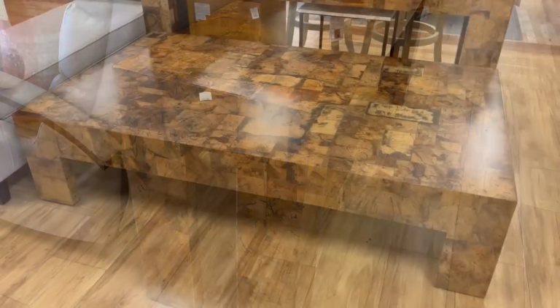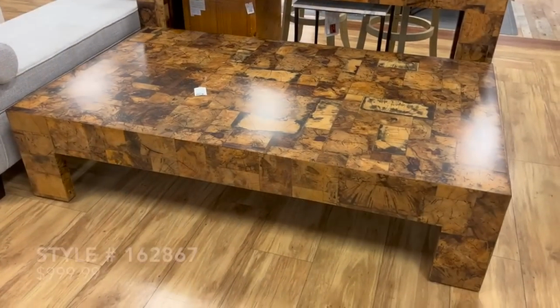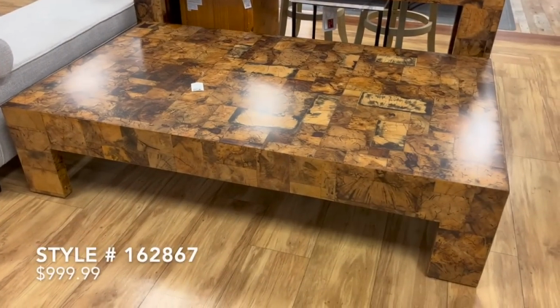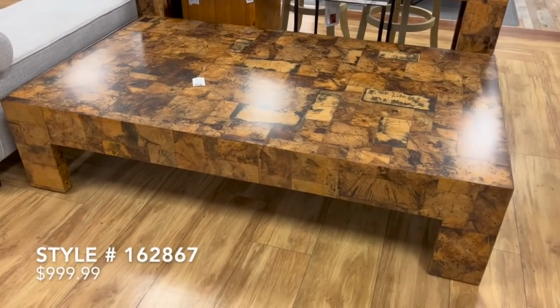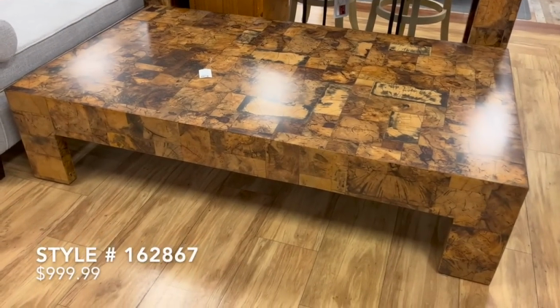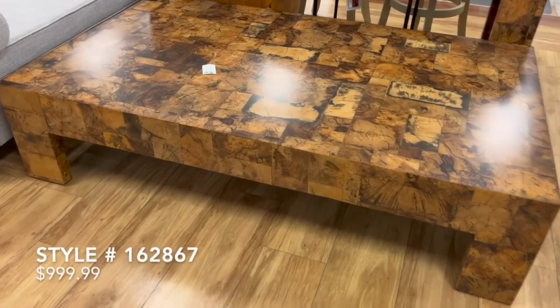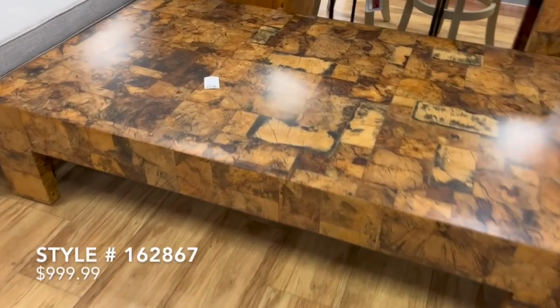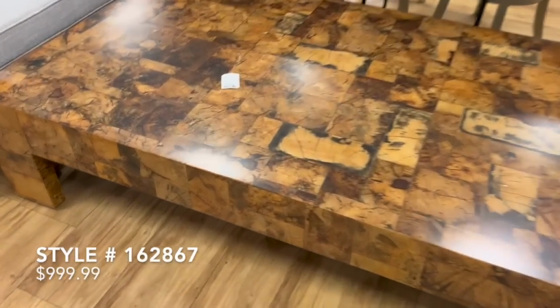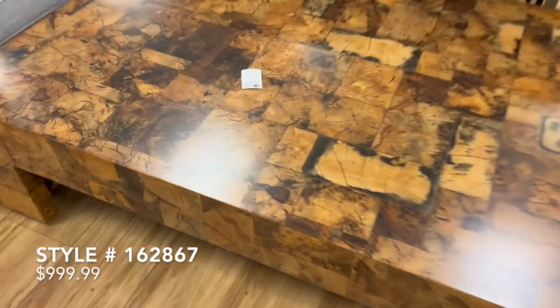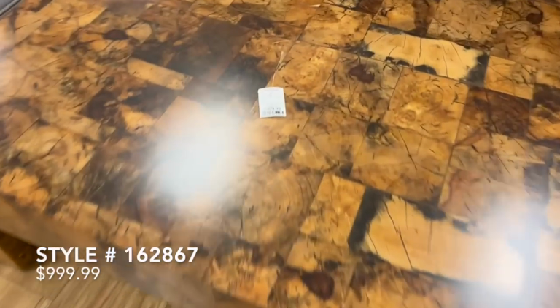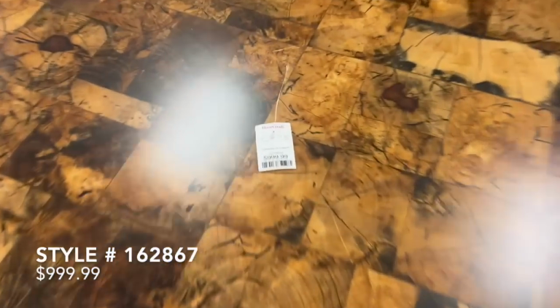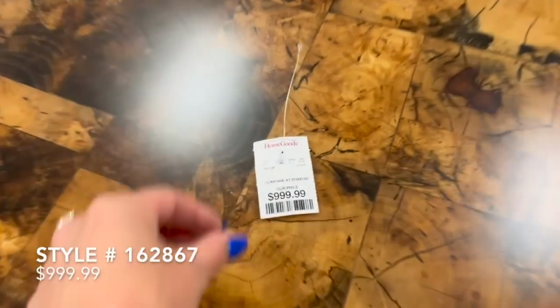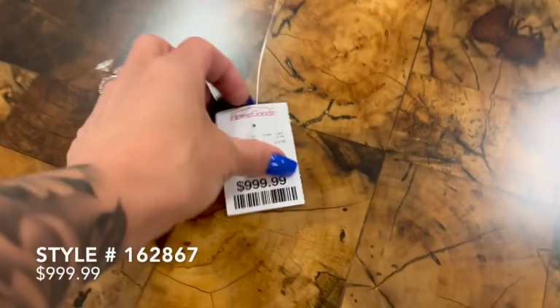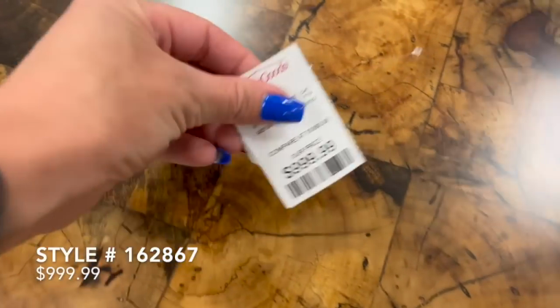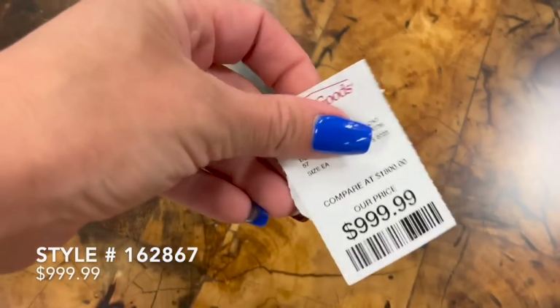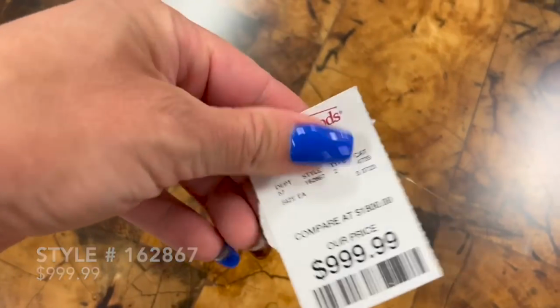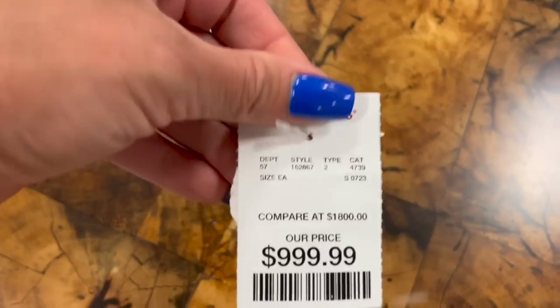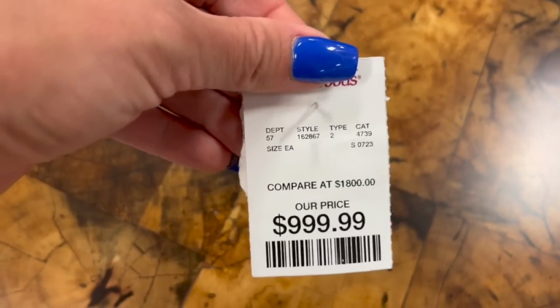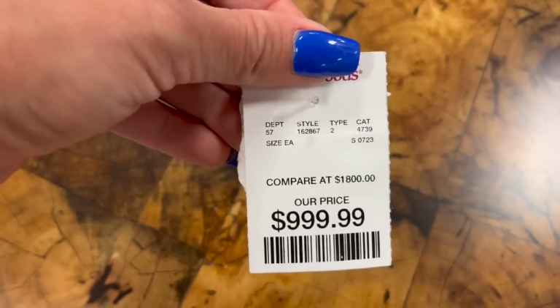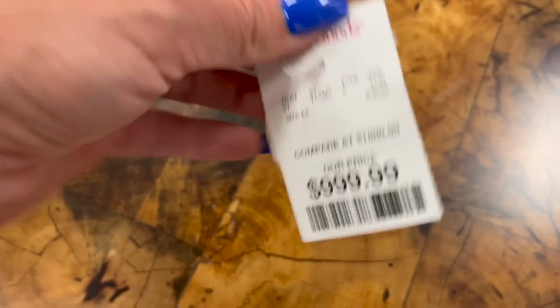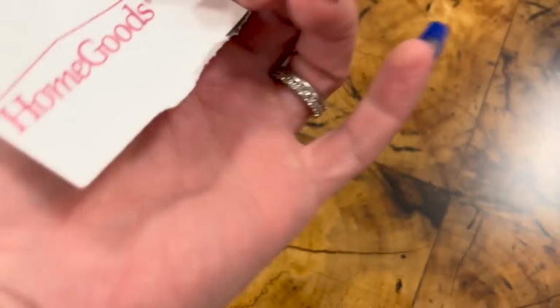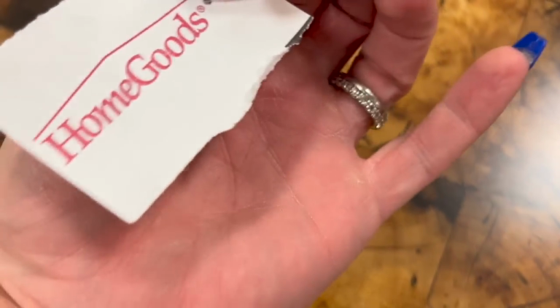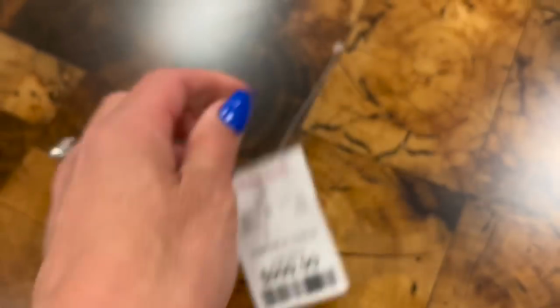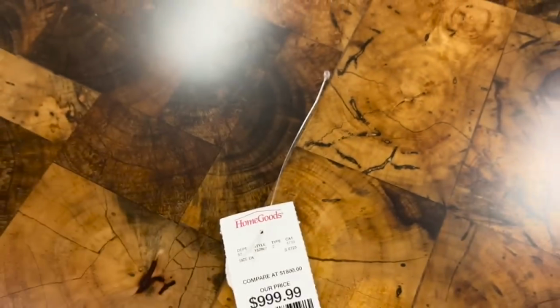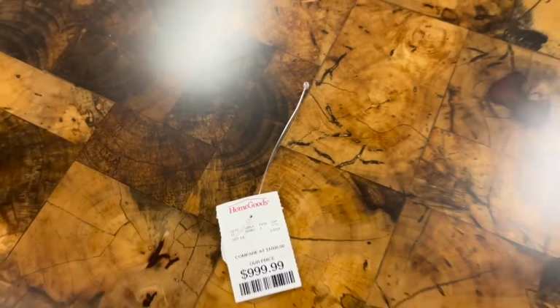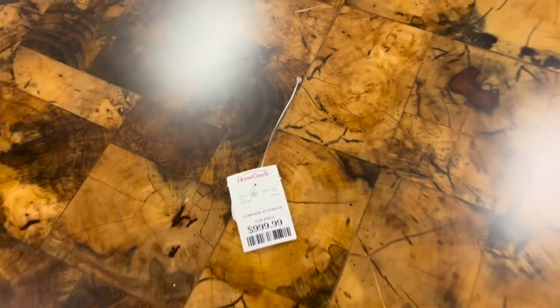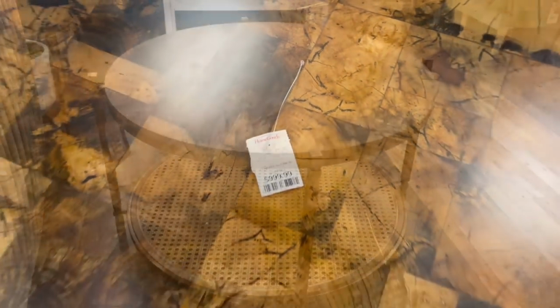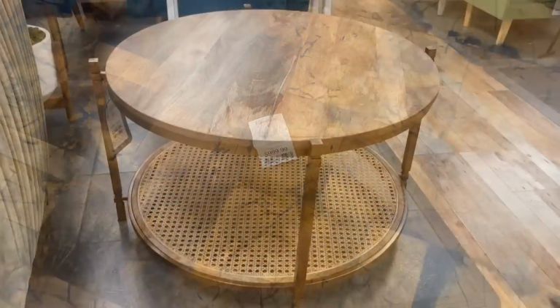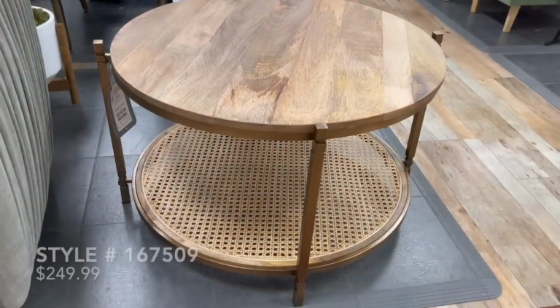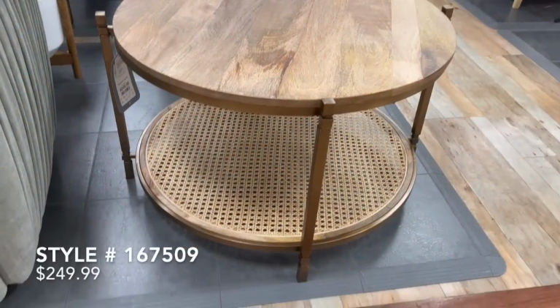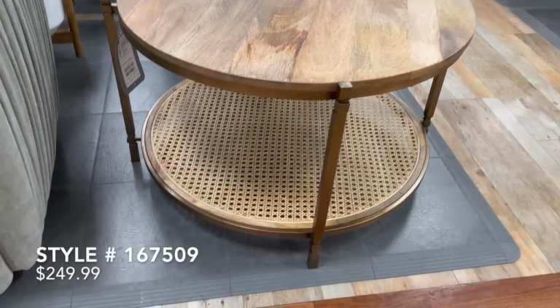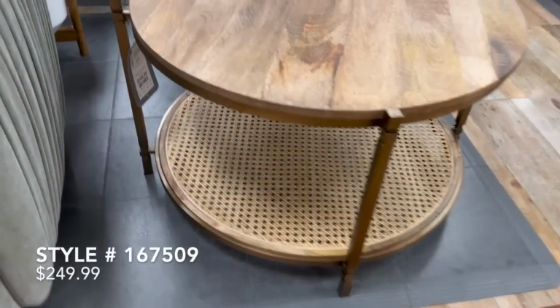The size of these pieces were really big, and the matching coffee table was priced at $1,000. So if you need something for a really big space or are looking for a really big coffee table, these were two very stunning pieces here at Home Goods.